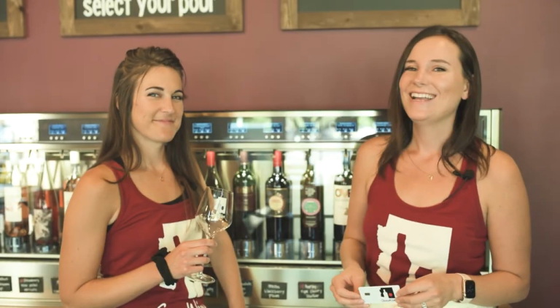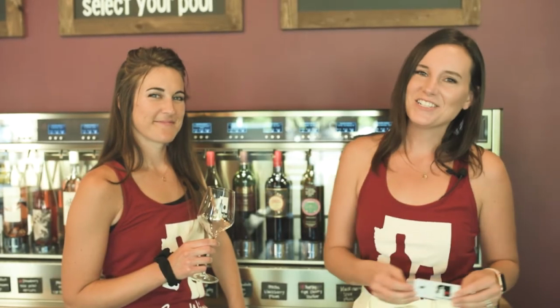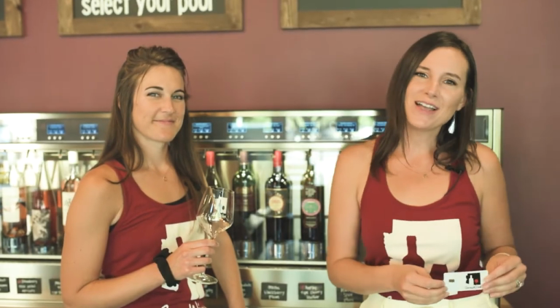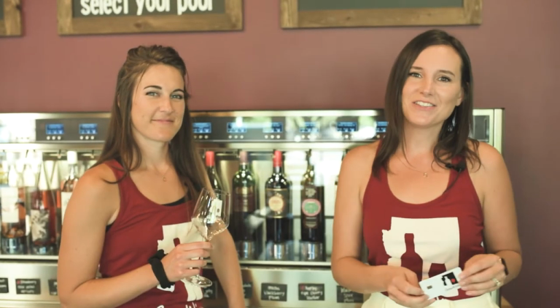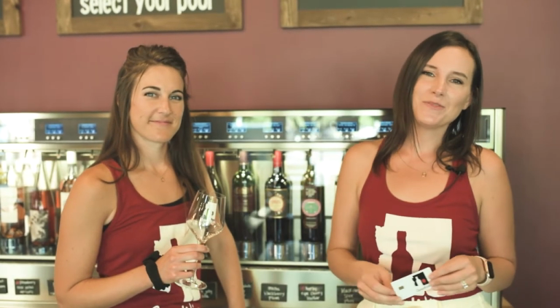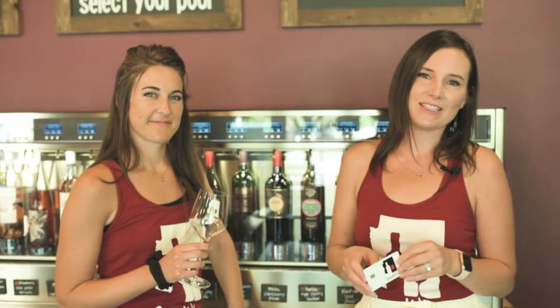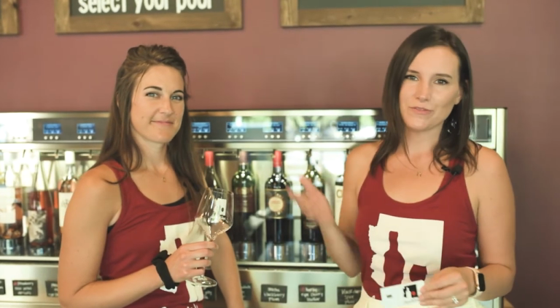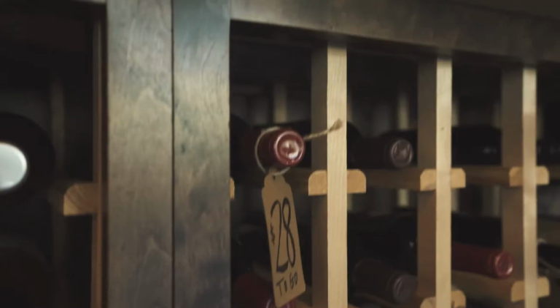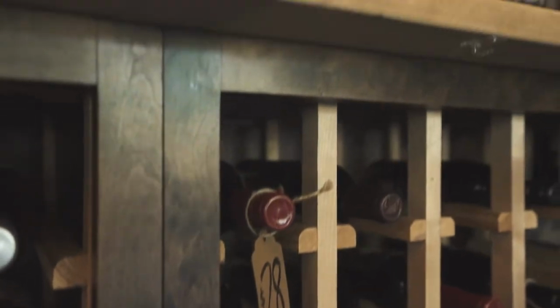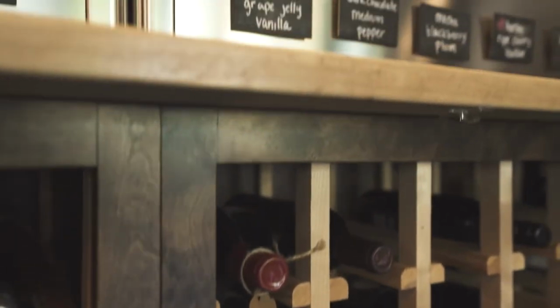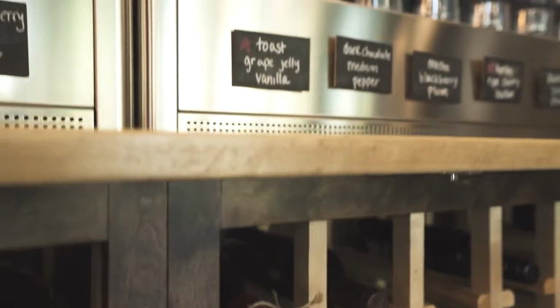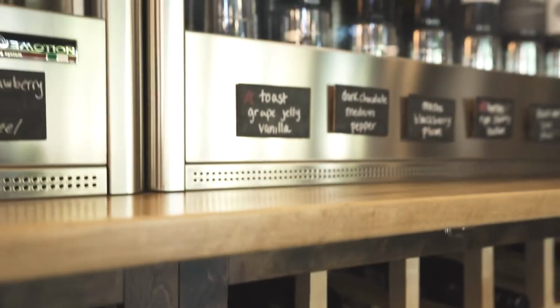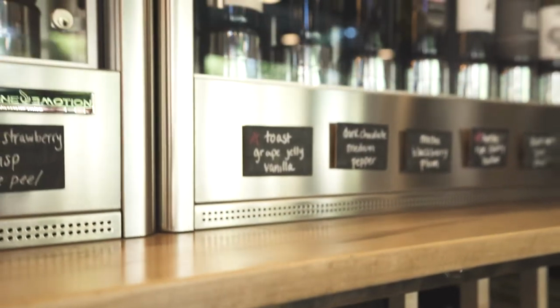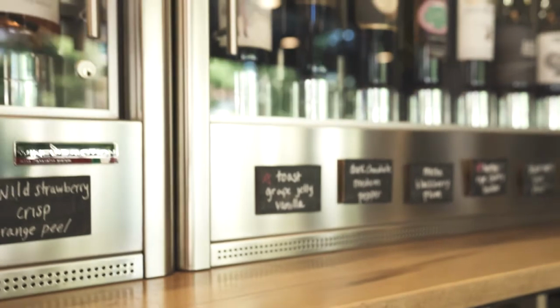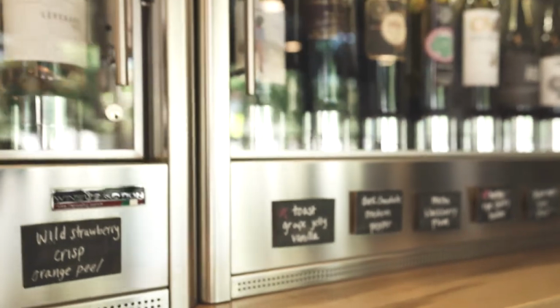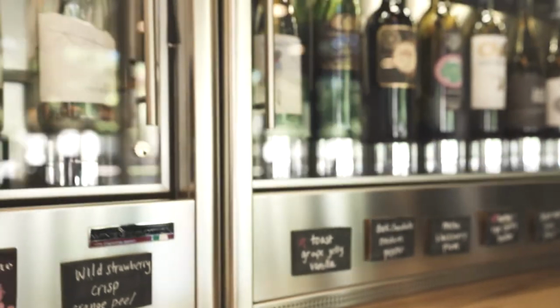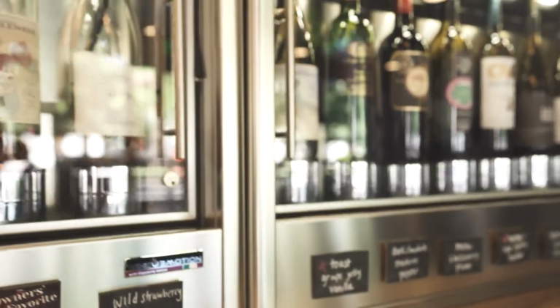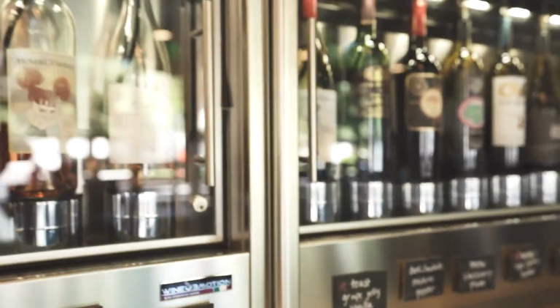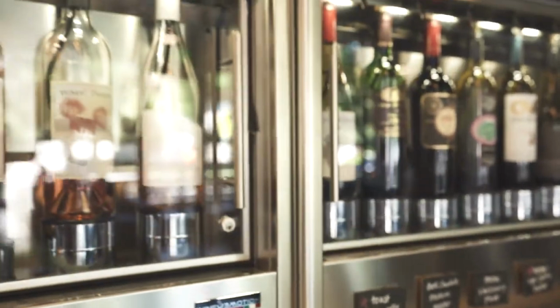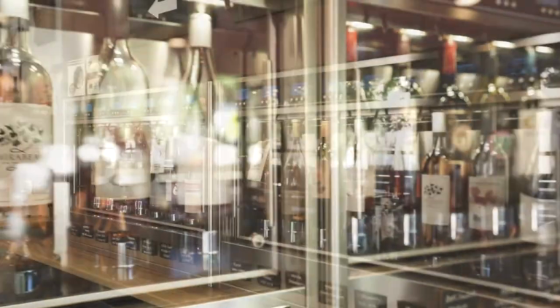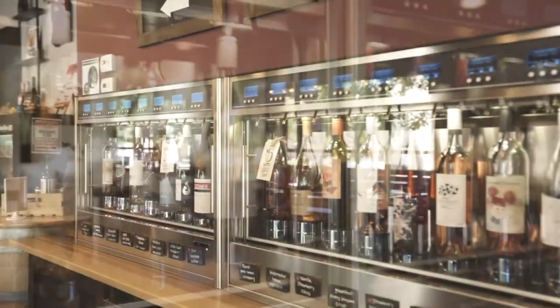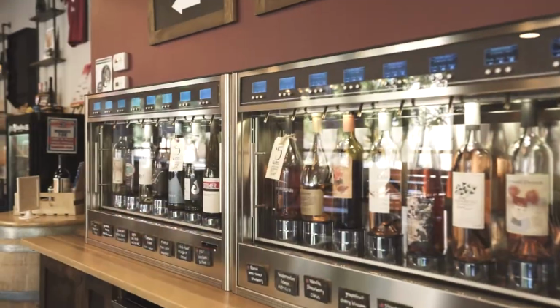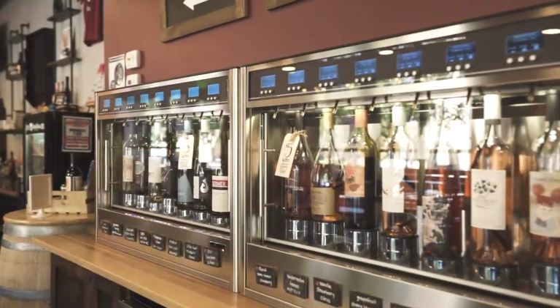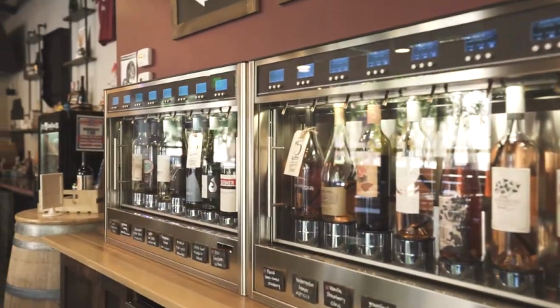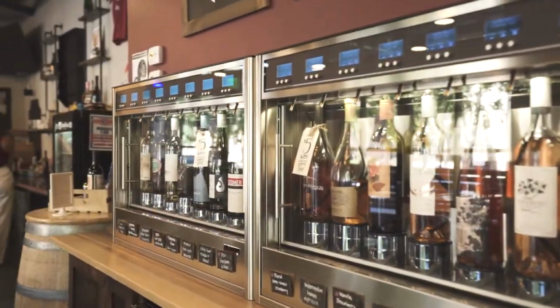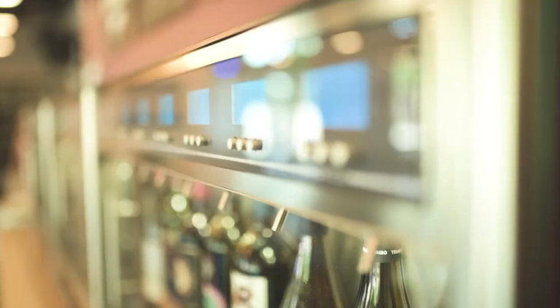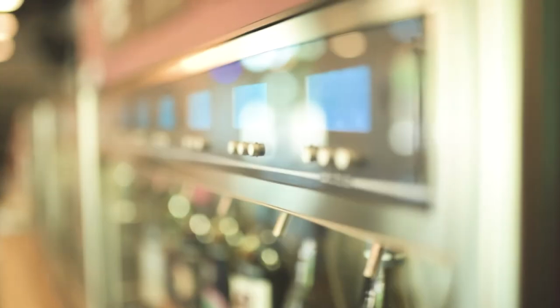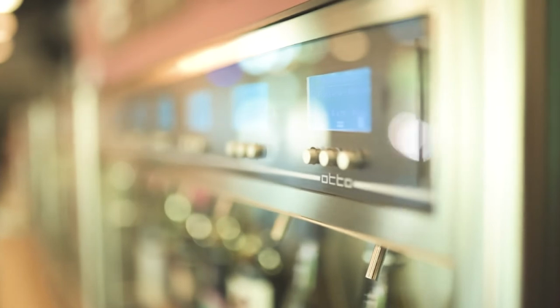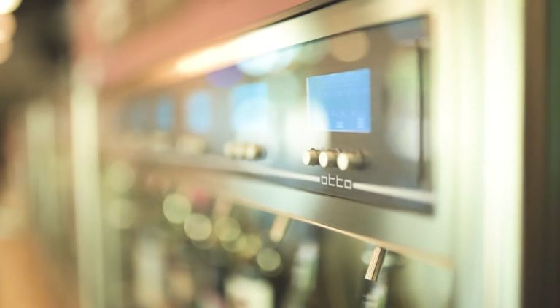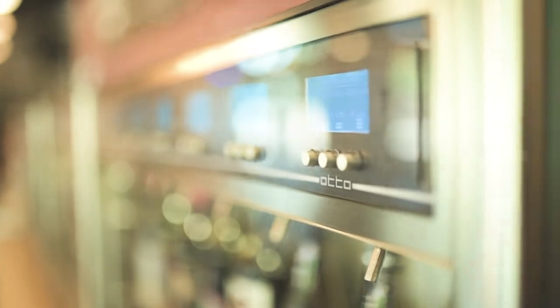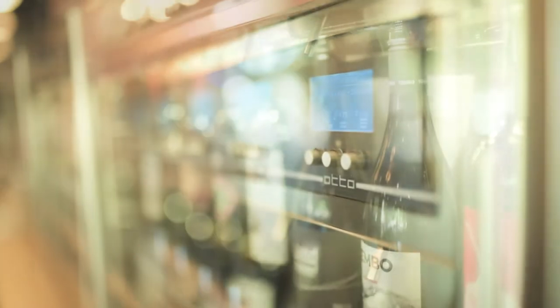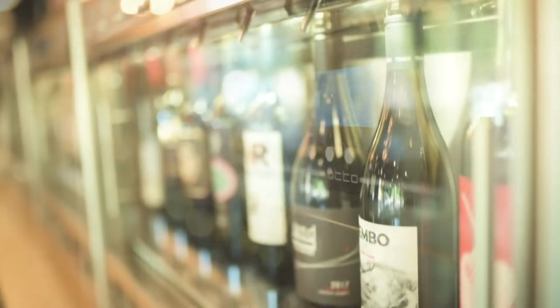Here at Genuine Arizona we have a self-serve wine system. We have 24 bottles of wine in our wine machines and each bottle can pour a 1 ounce, 3 ounce, or 5 ounce pour.